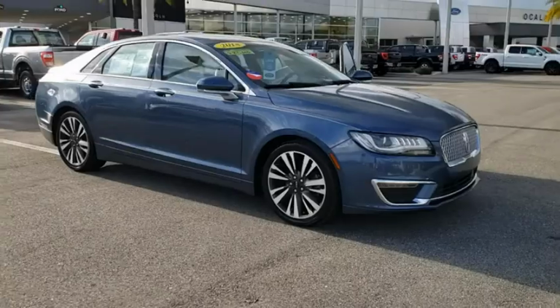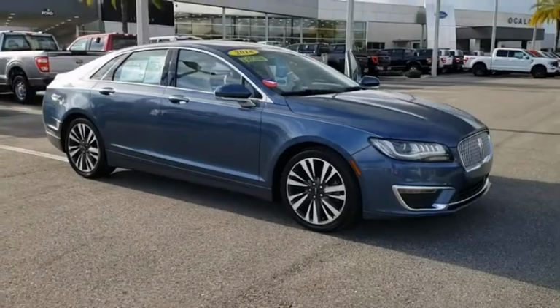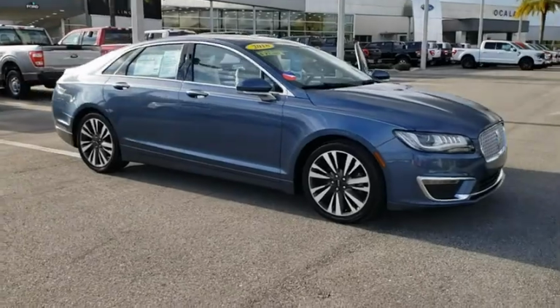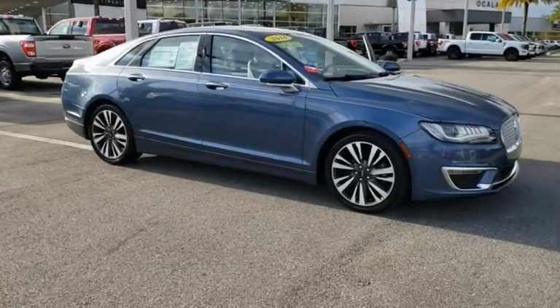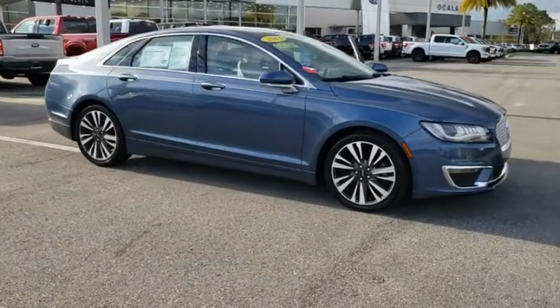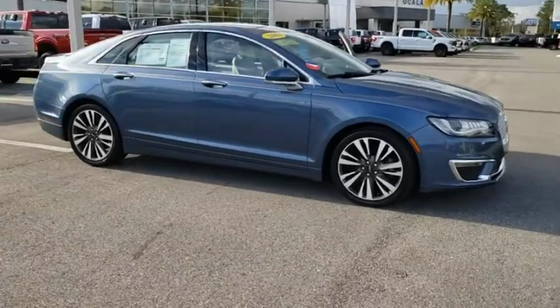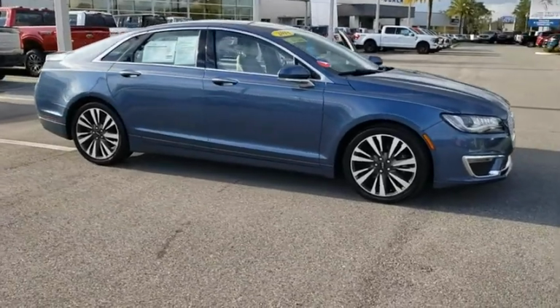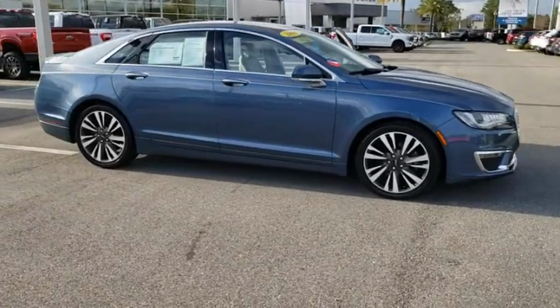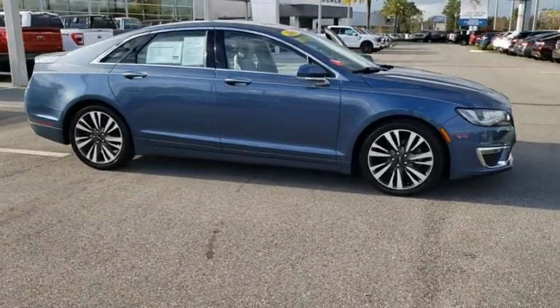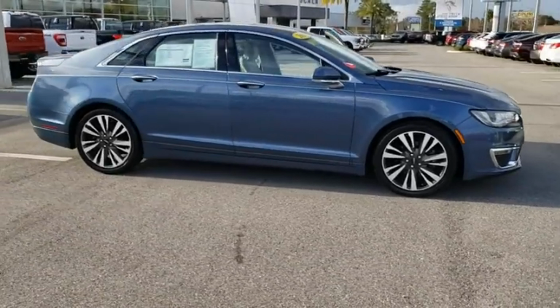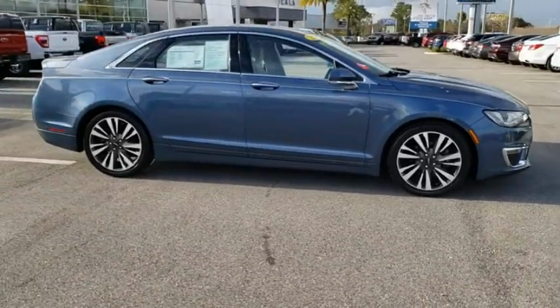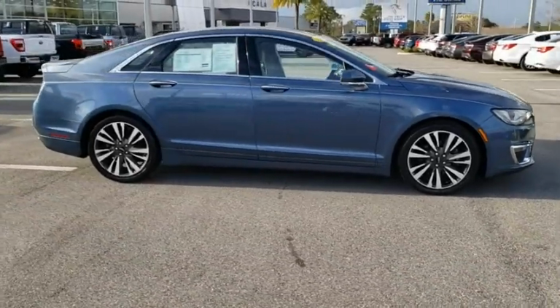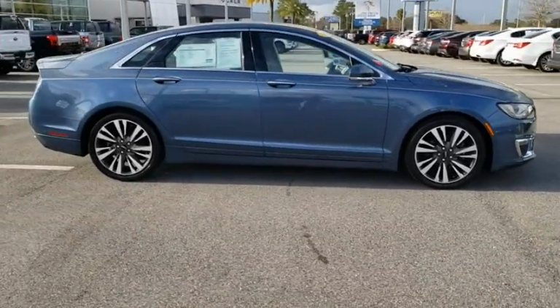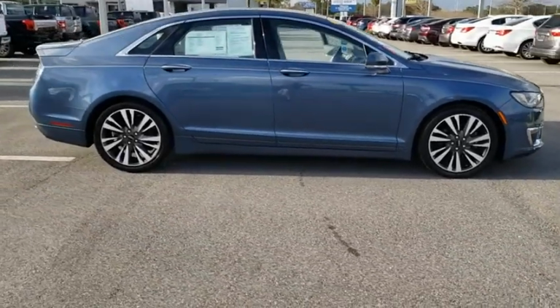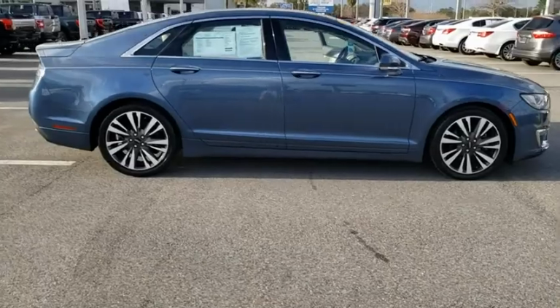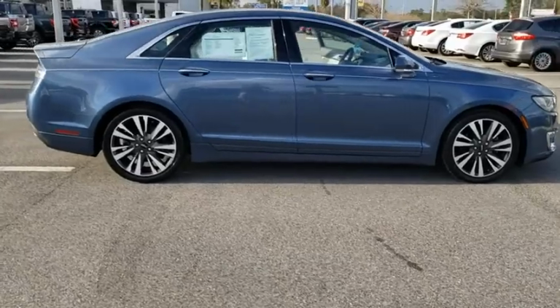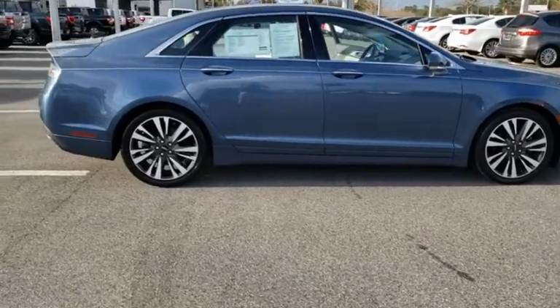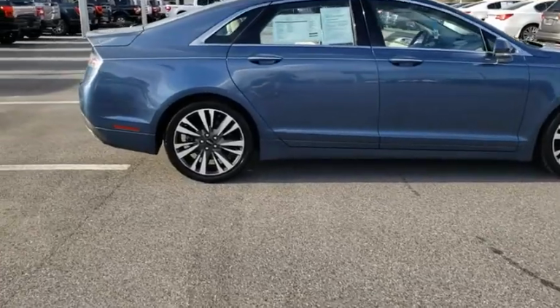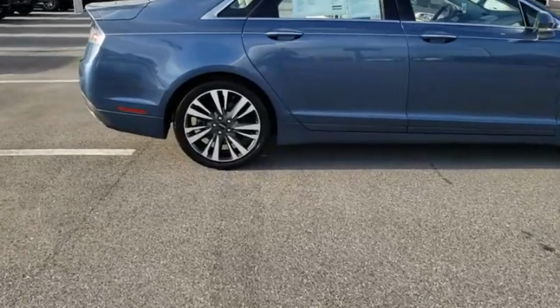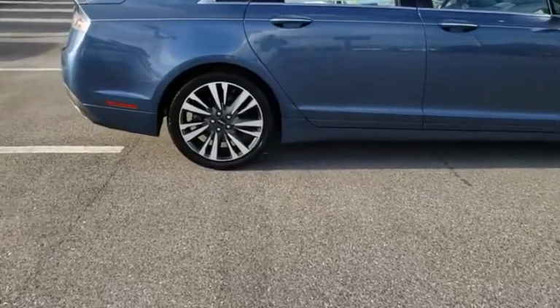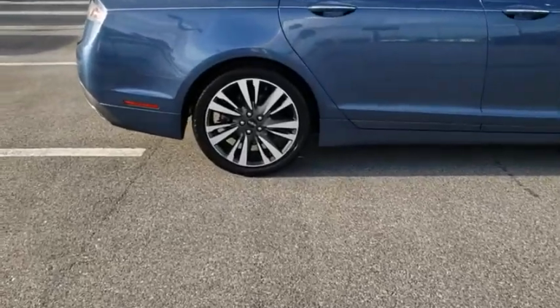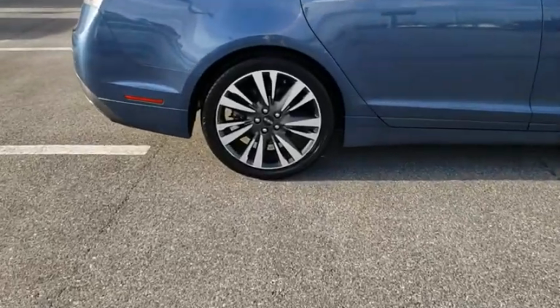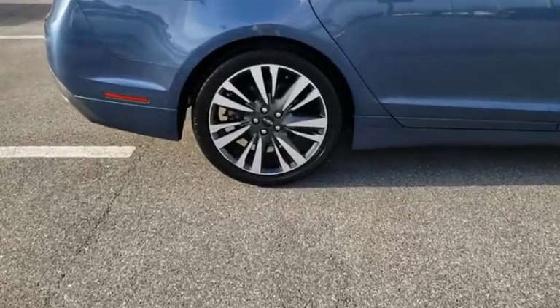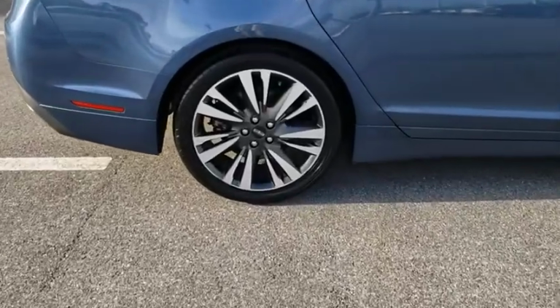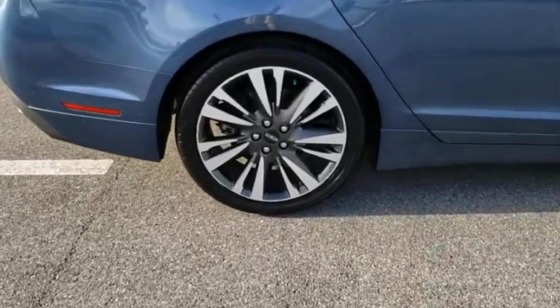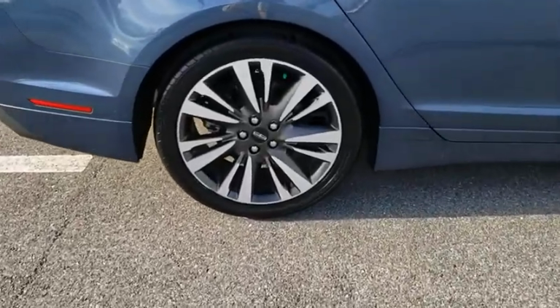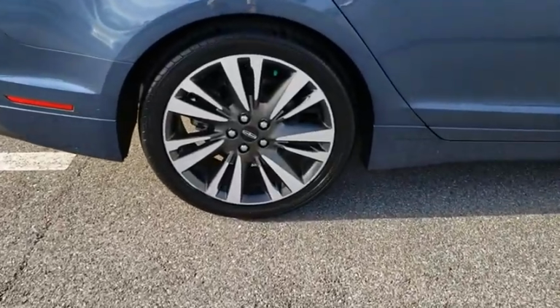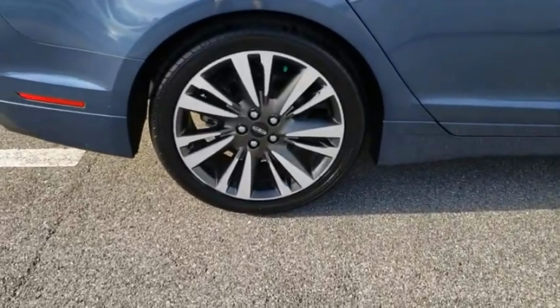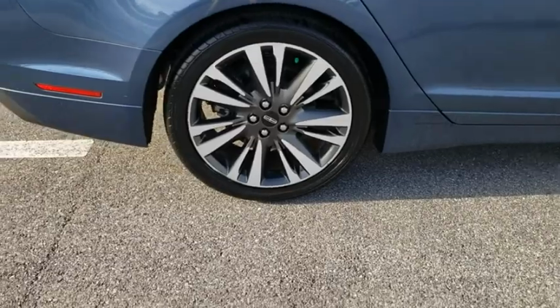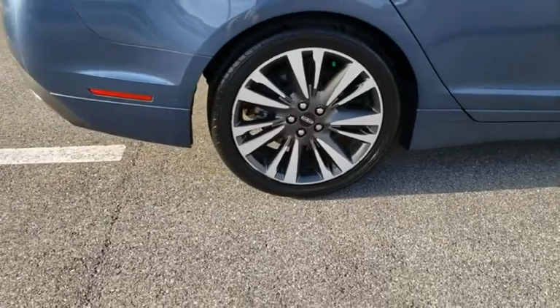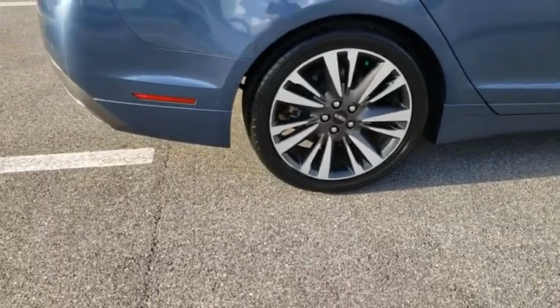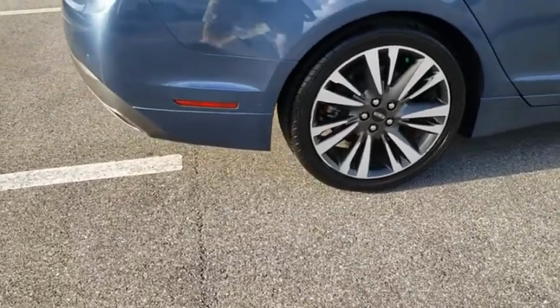Make a great choice today with the 2018 Lincoln MKZ. With sharp angles, sleek lines, and a sculpted body, the Lincoln MKZ has an impressive stance and a dynamic design.